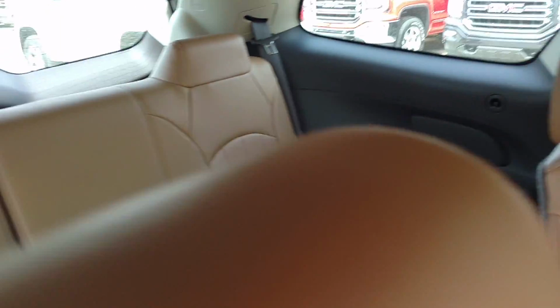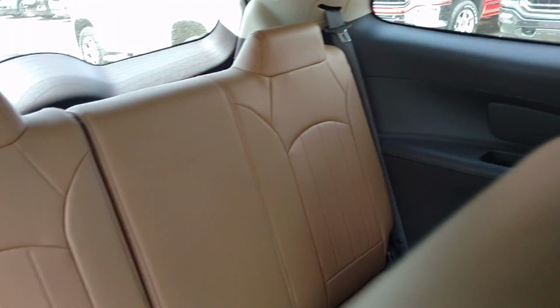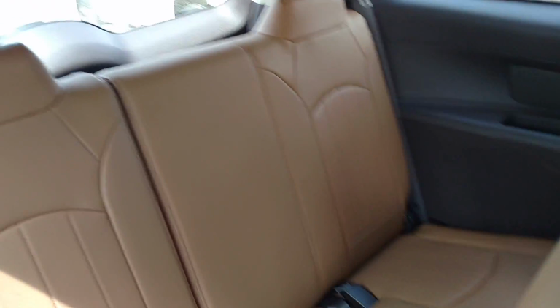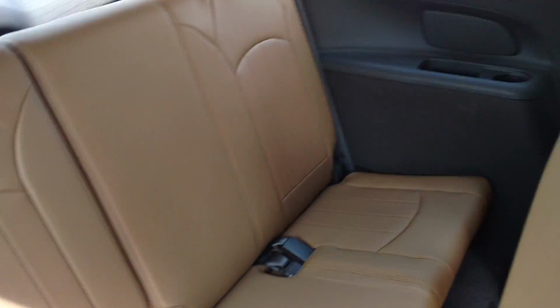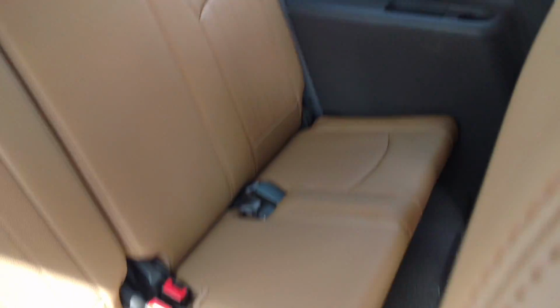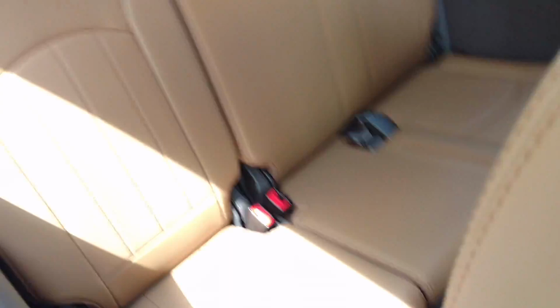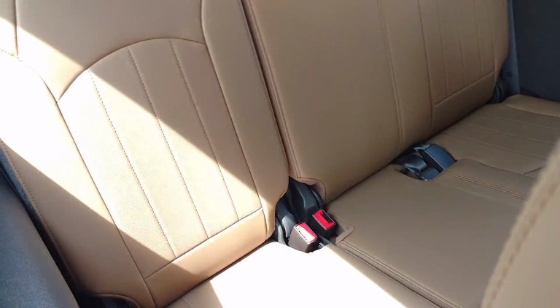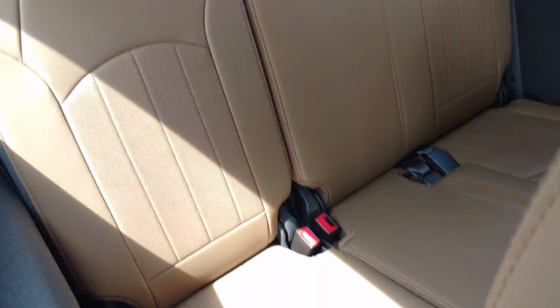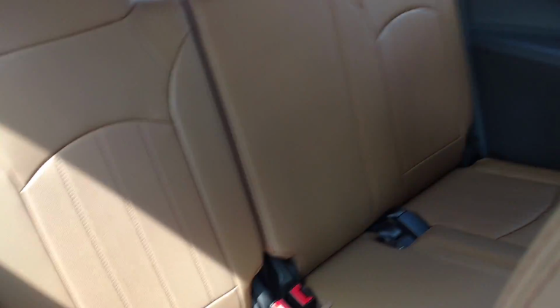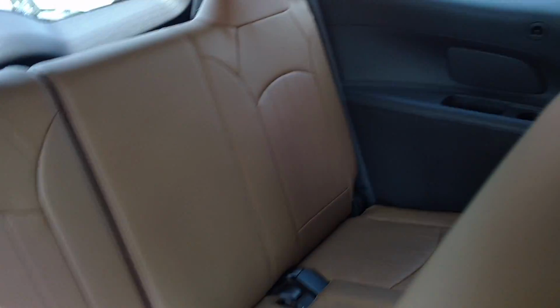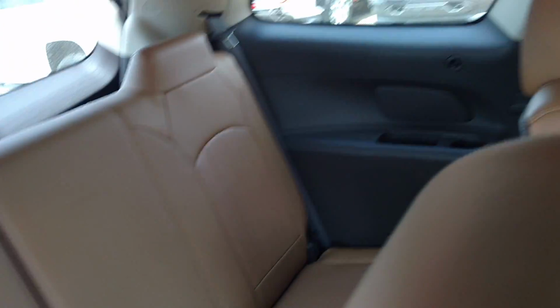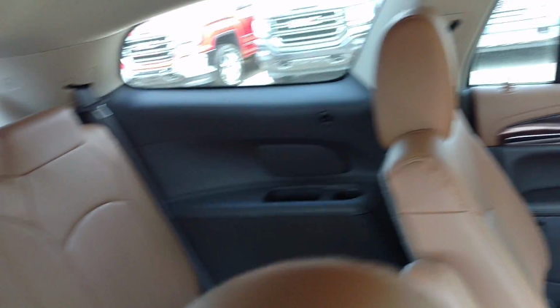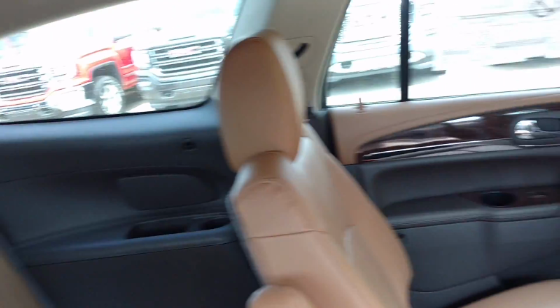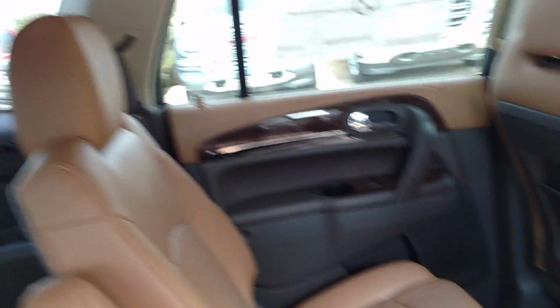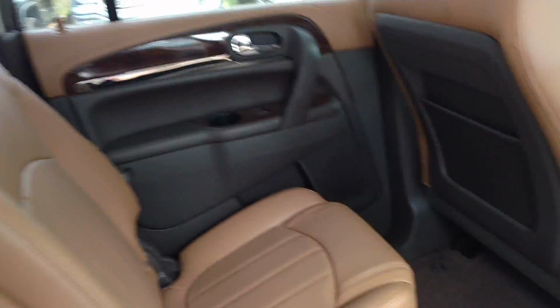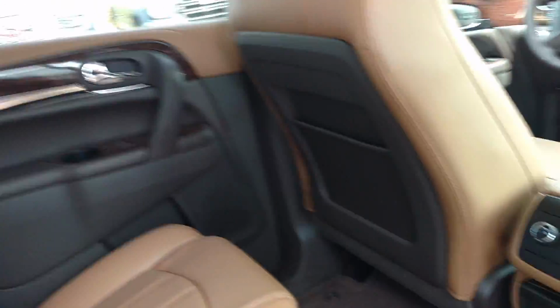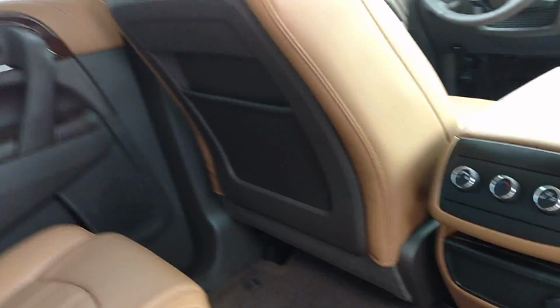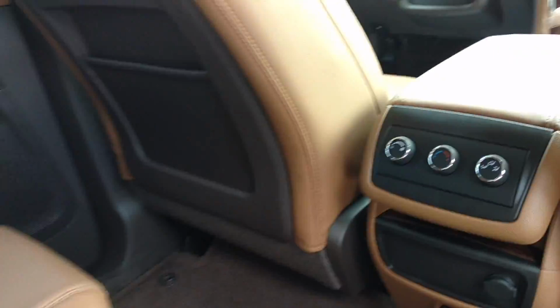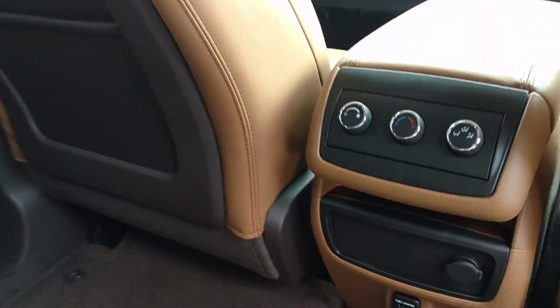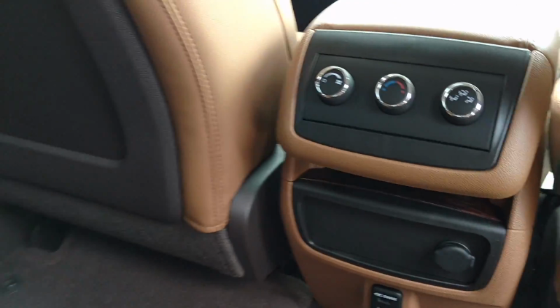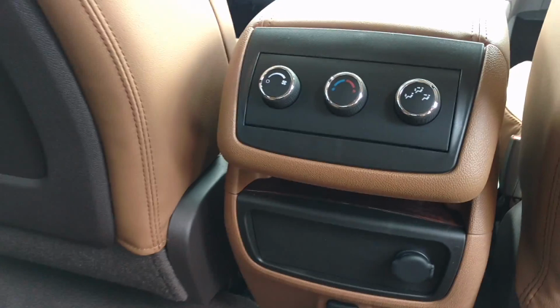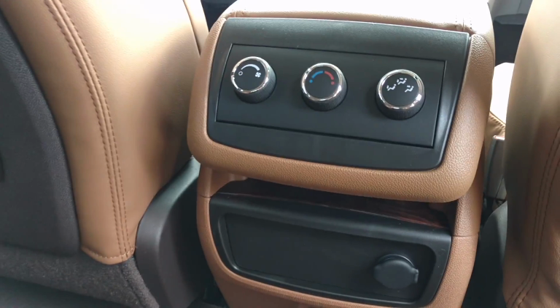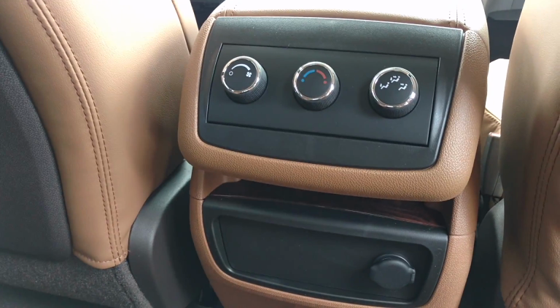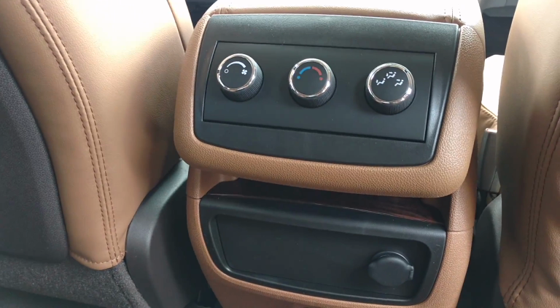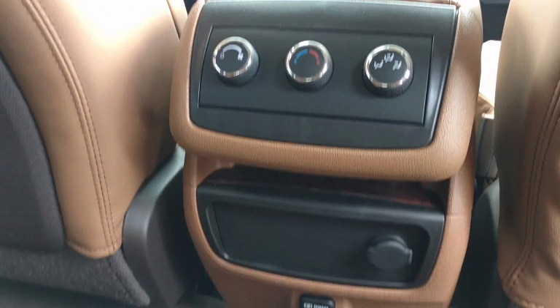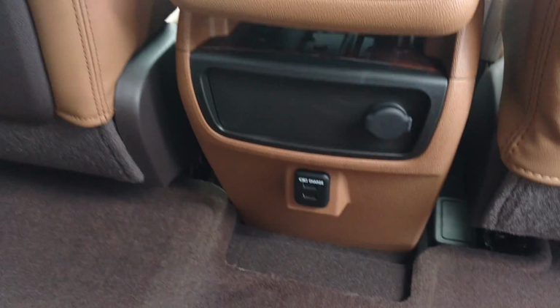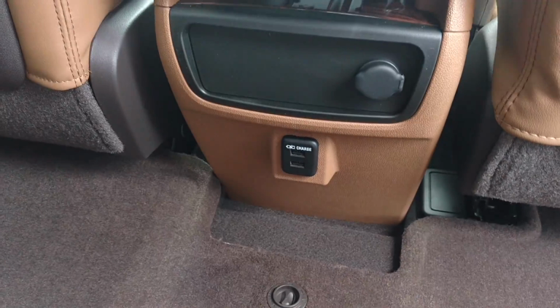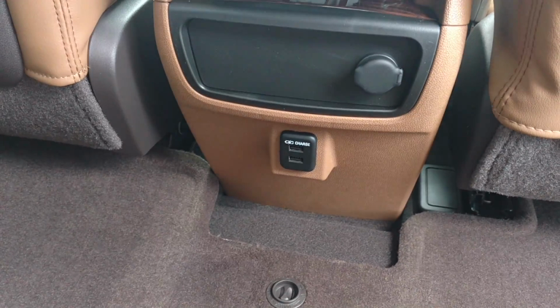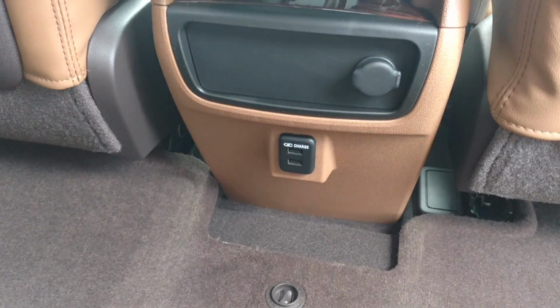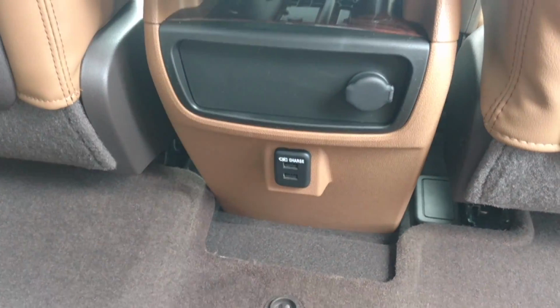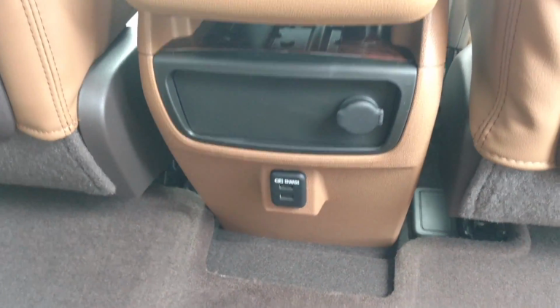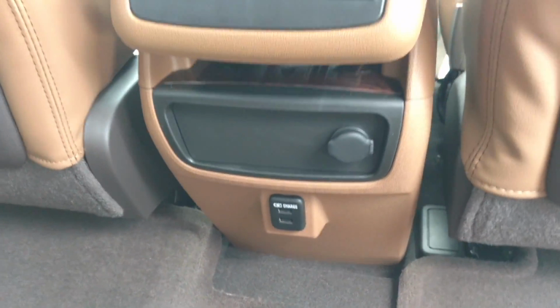It's got captain's chairs in the middle. You've got your third row on the very back. There's your rear climate control right here. Some power ports.